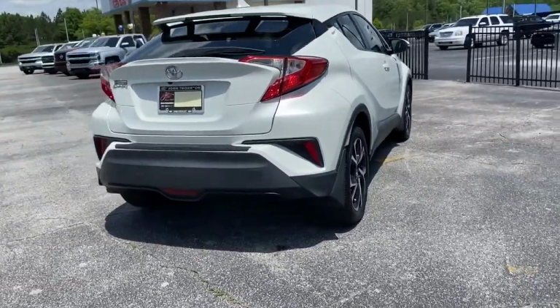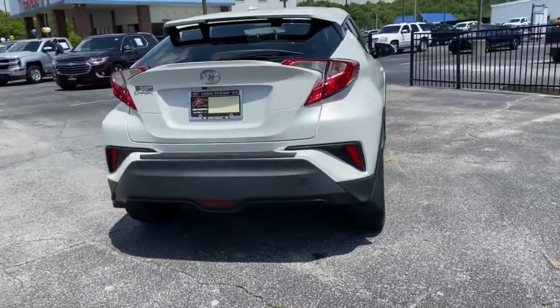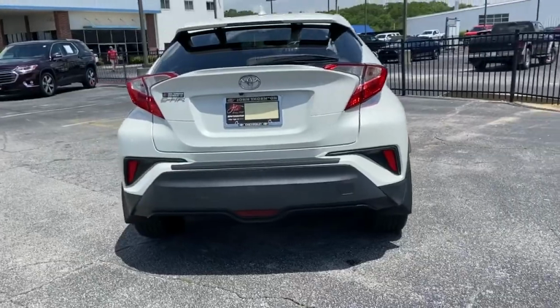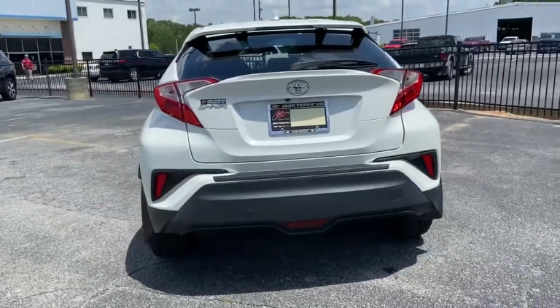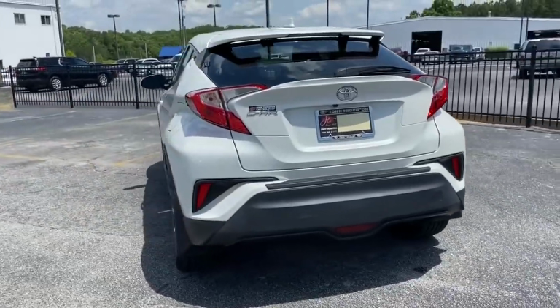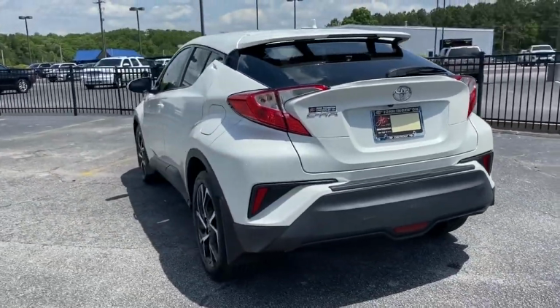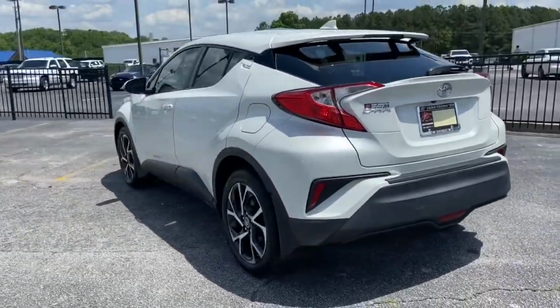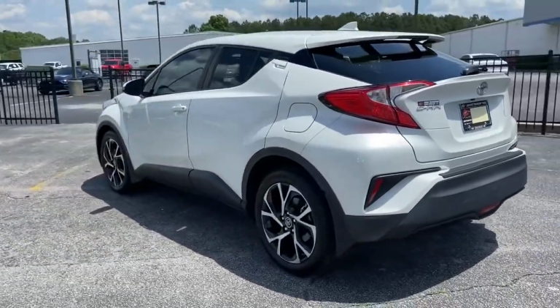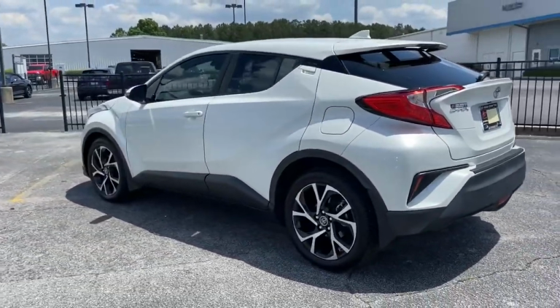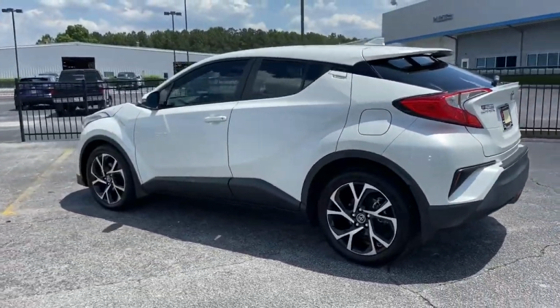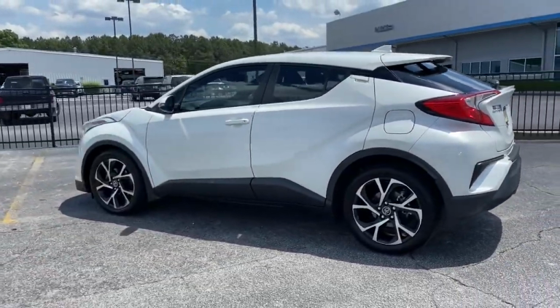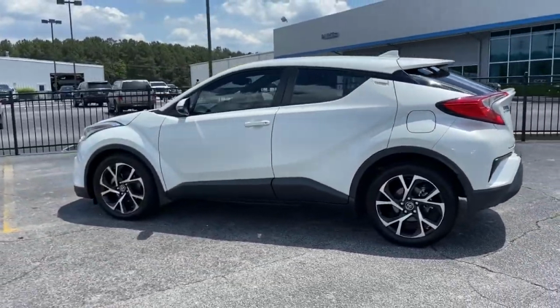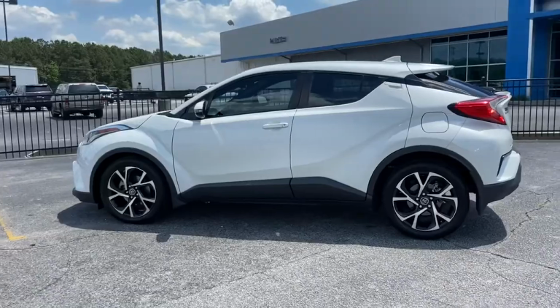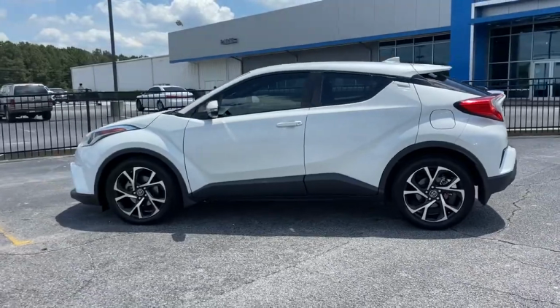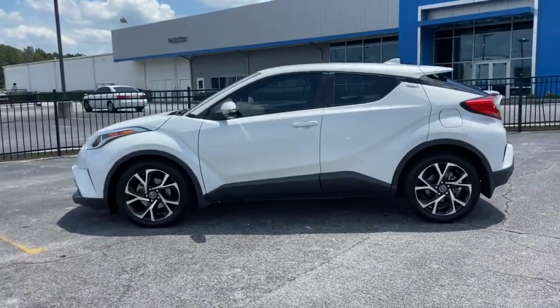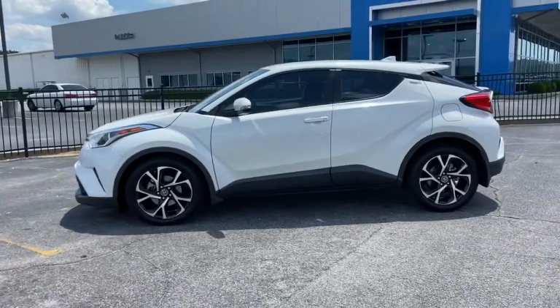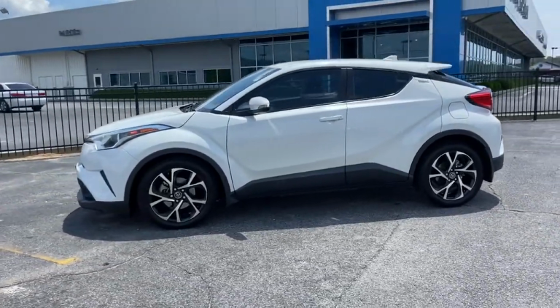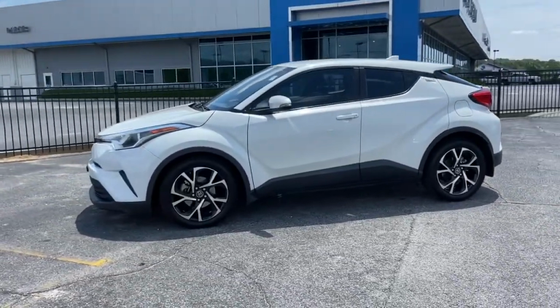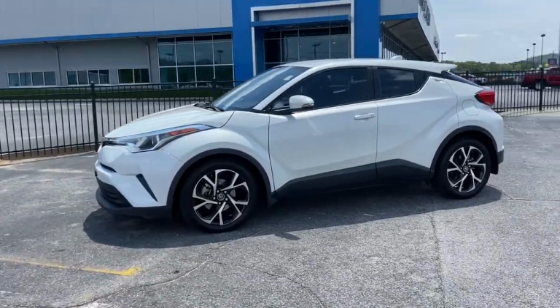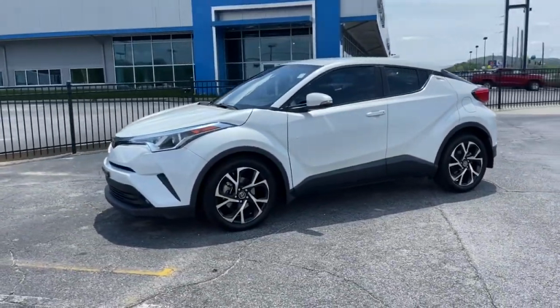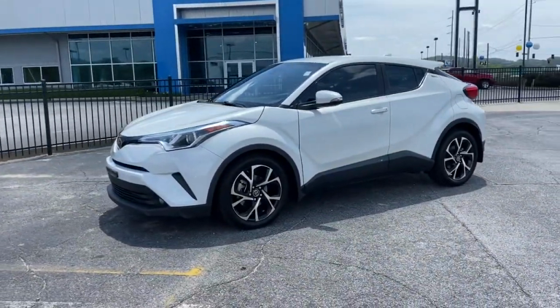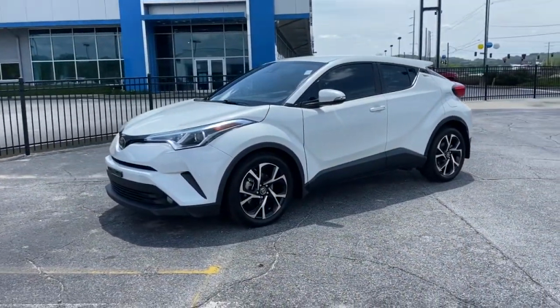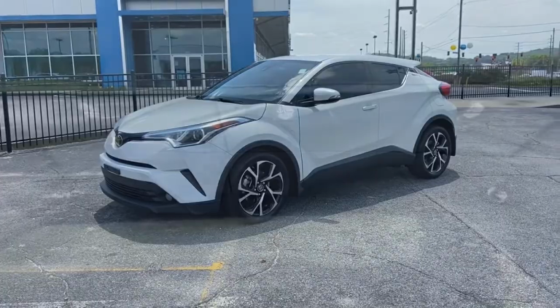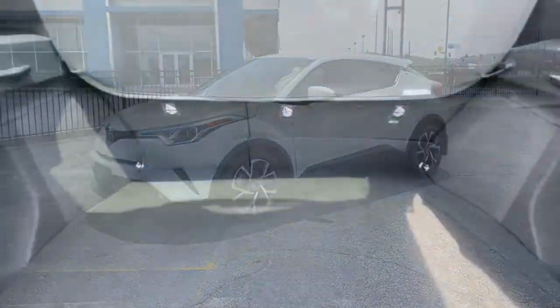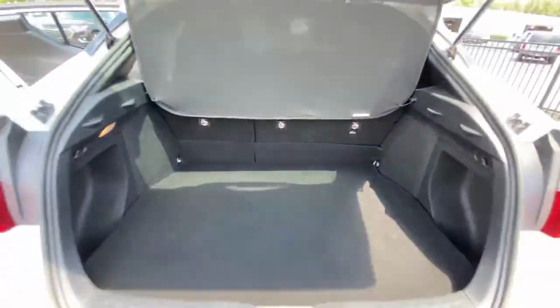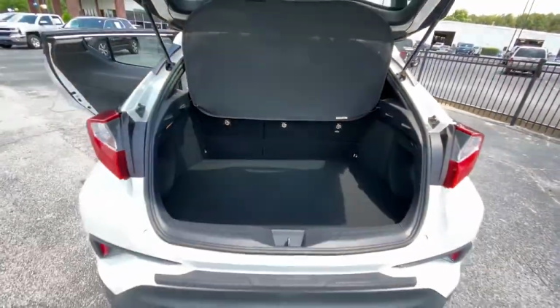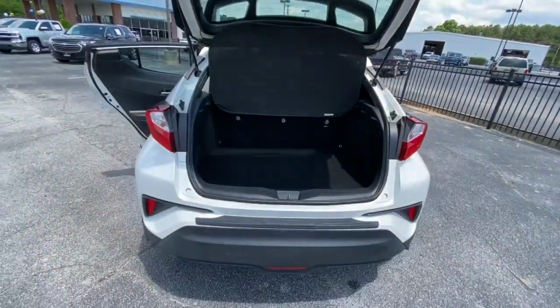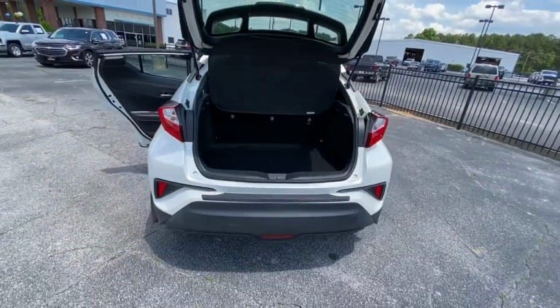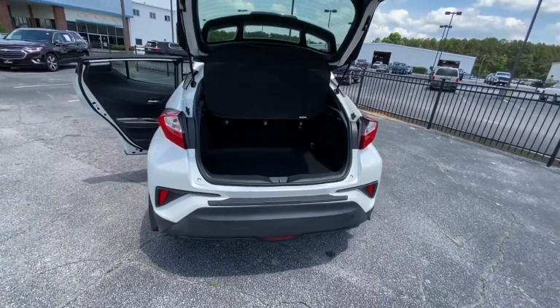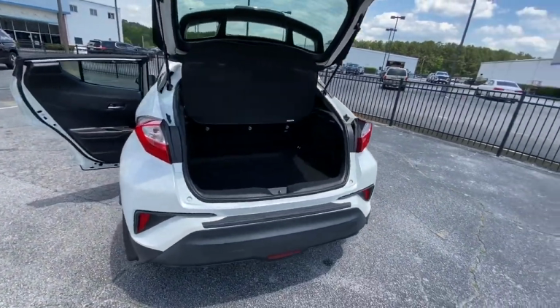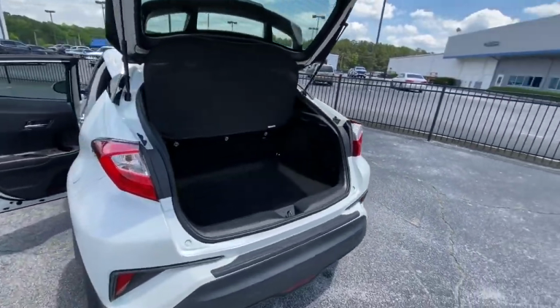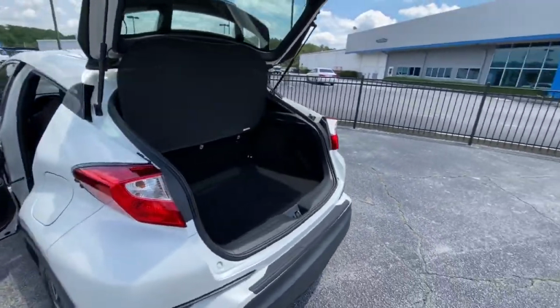It delivers a flexible interior to help you handle cargo, driver assistance features to keep you safe and focused, a touch screen infotainment system, and agile handling — all wrapped up in a bold, chiseled package. The following are some of this vehicle's highlighted options.